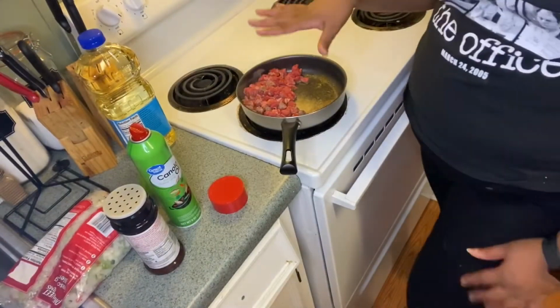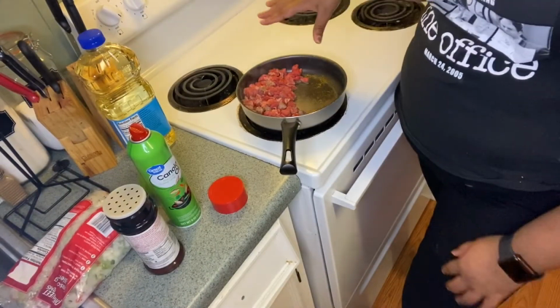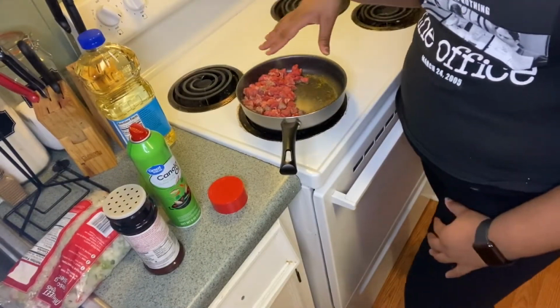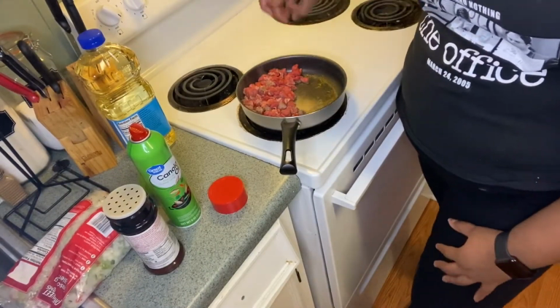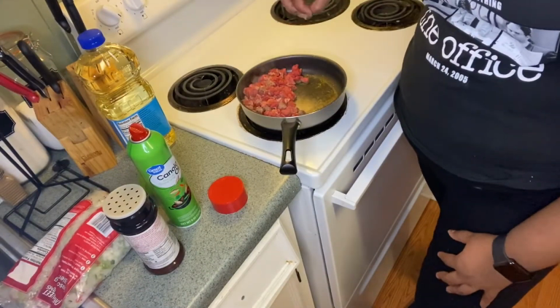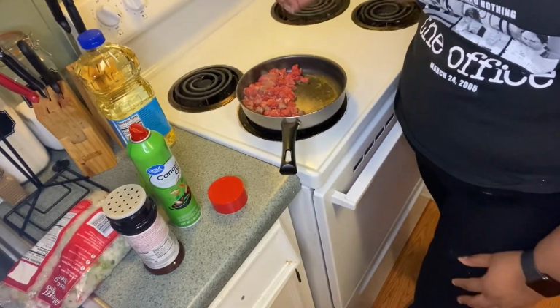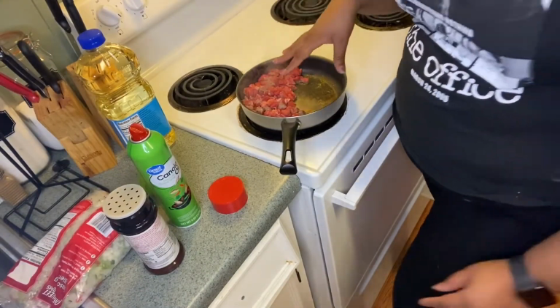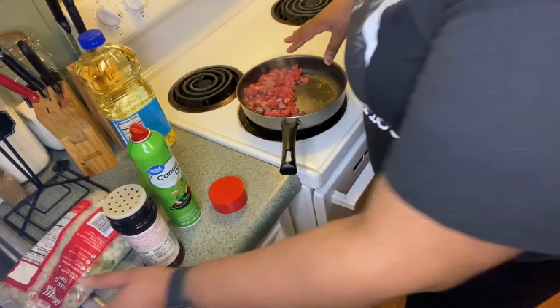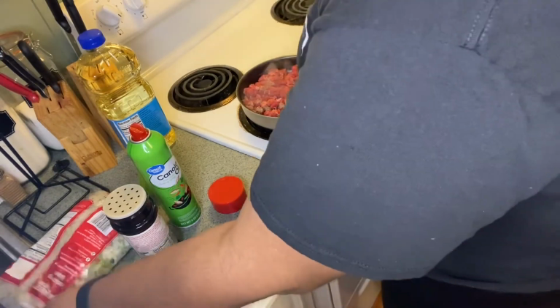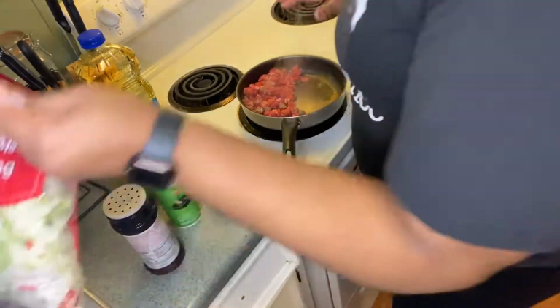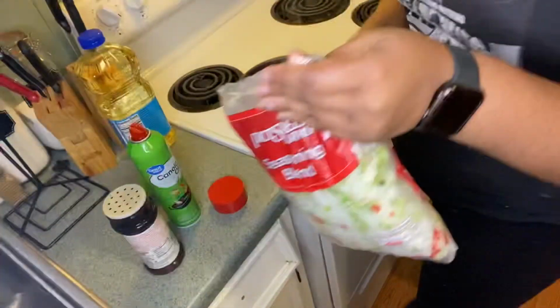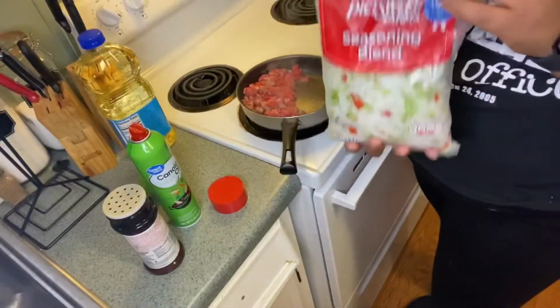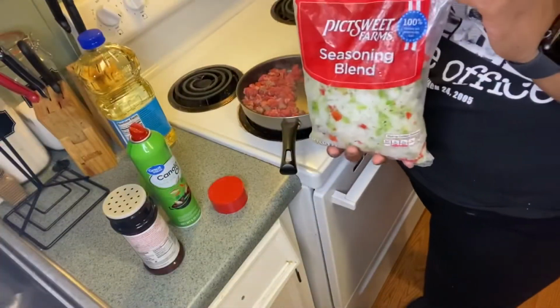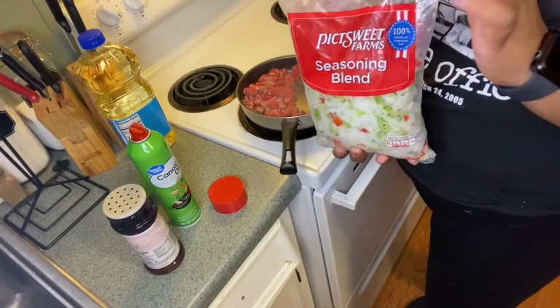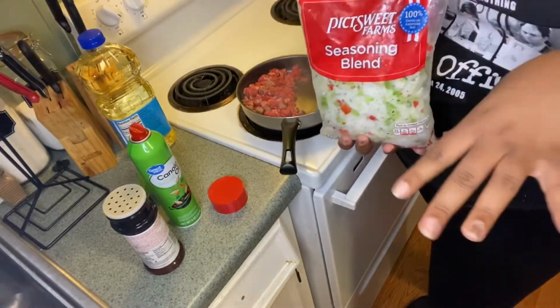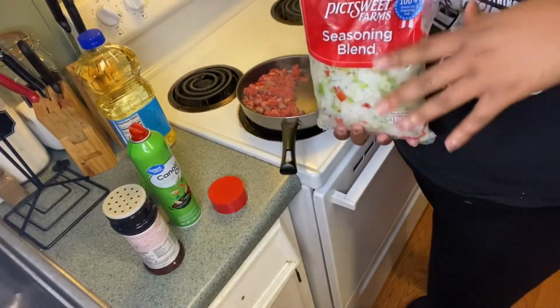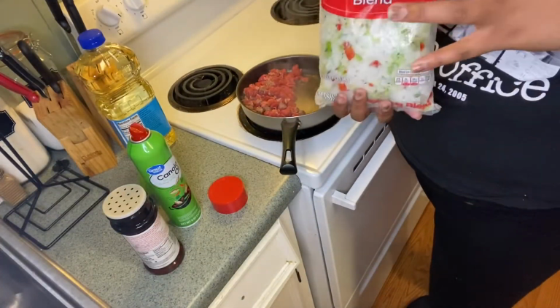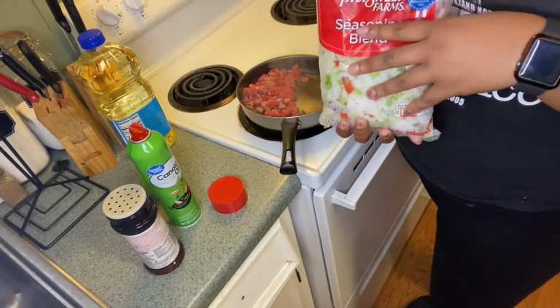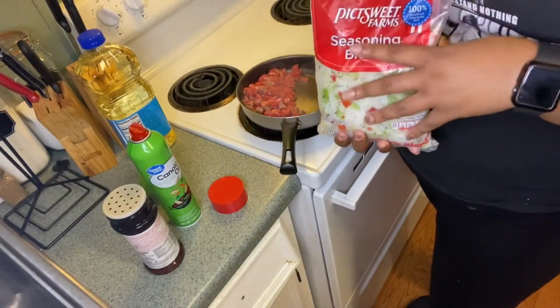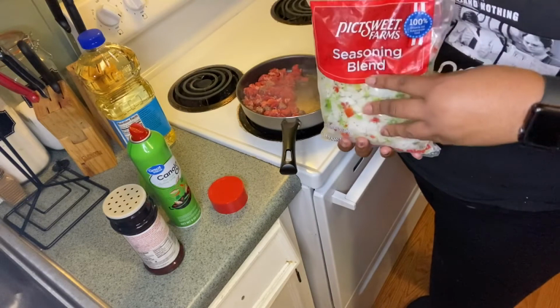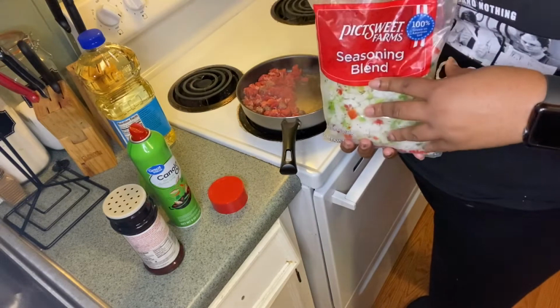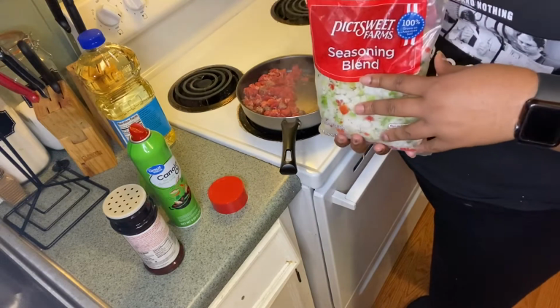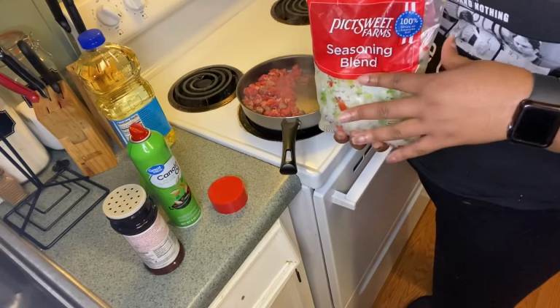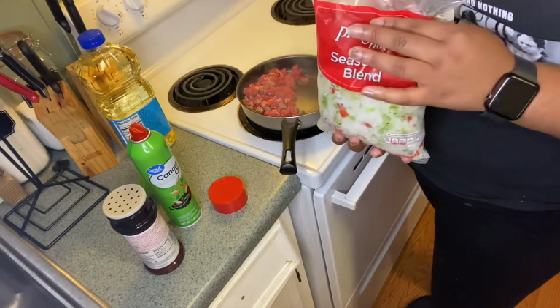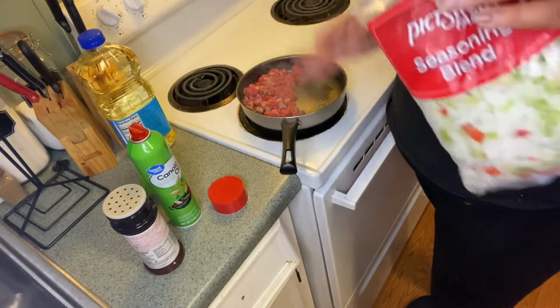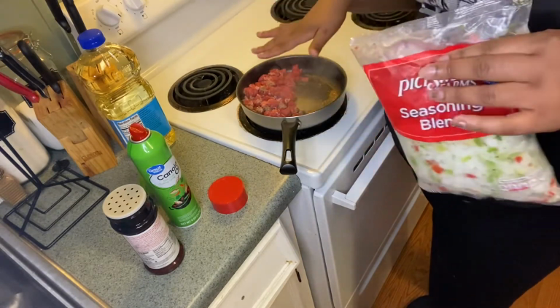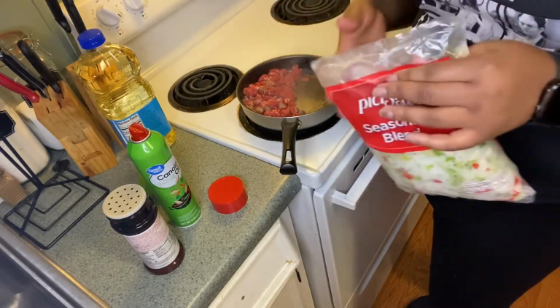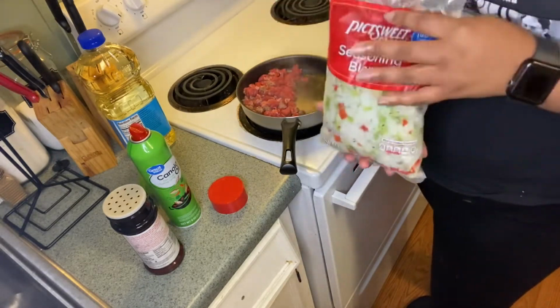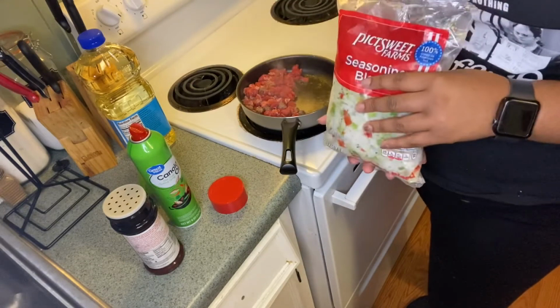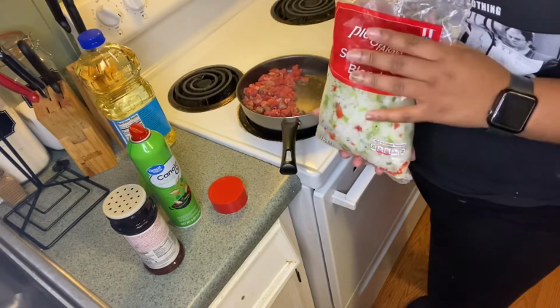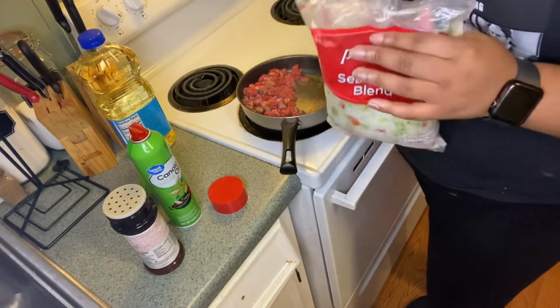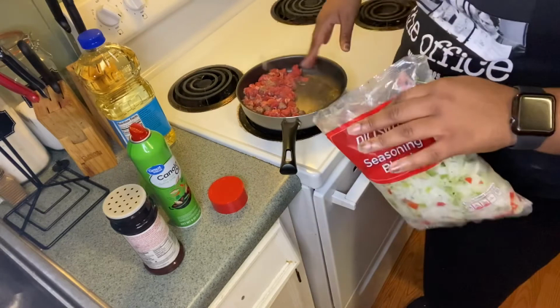Also while this is cooking, I'm going to sauté some seasoning blend. If you're fancy you can cut up onion and bell pepper yourself, but because I'm already cooking the steak I'm just going to use this to help season and flavor as well.